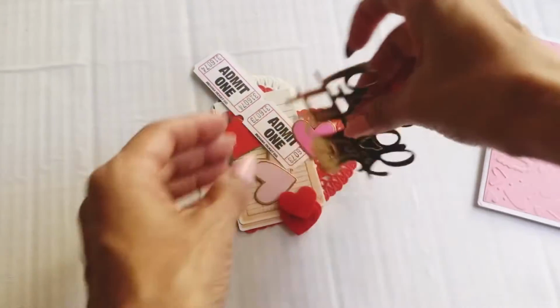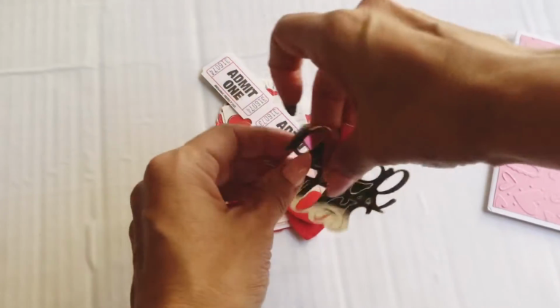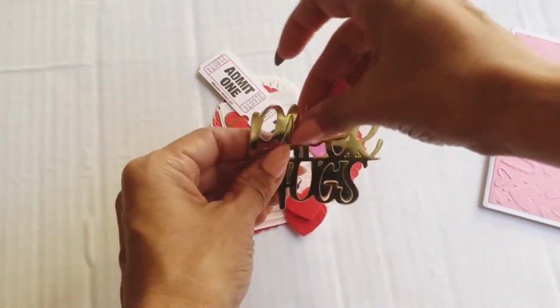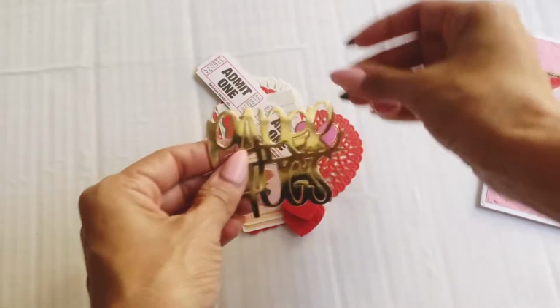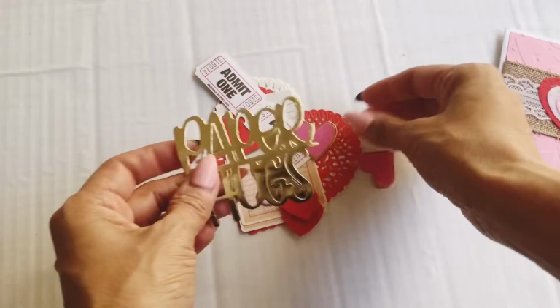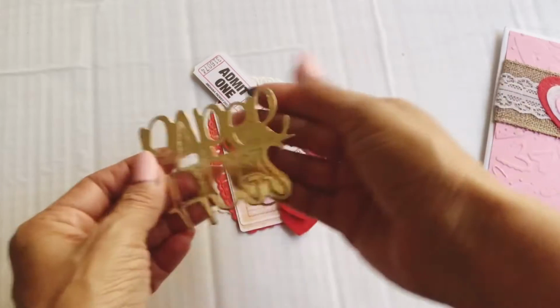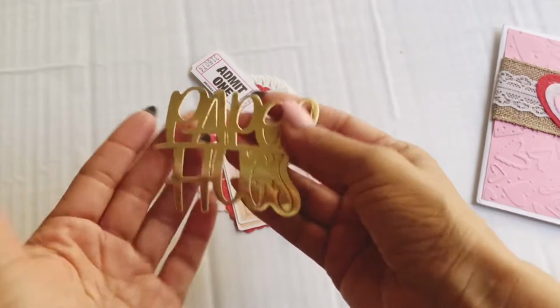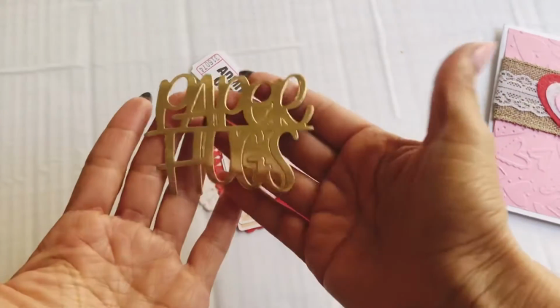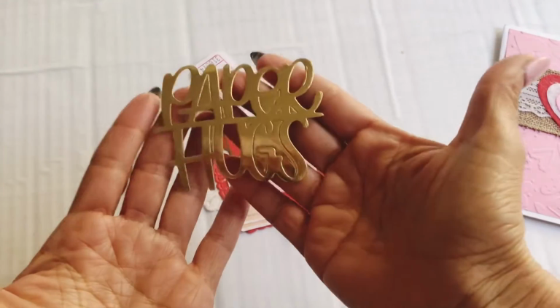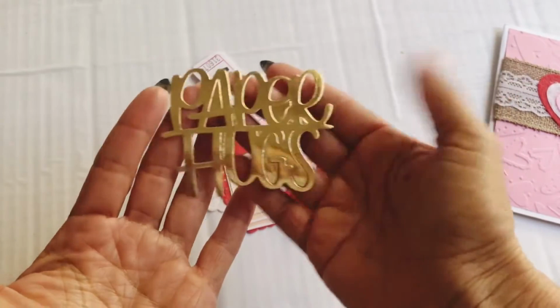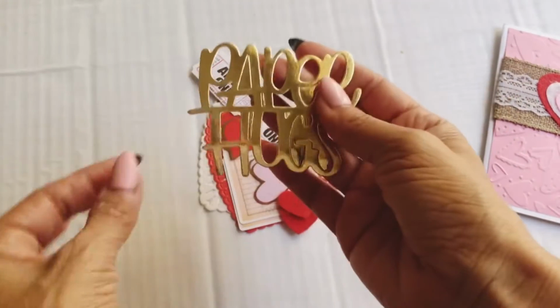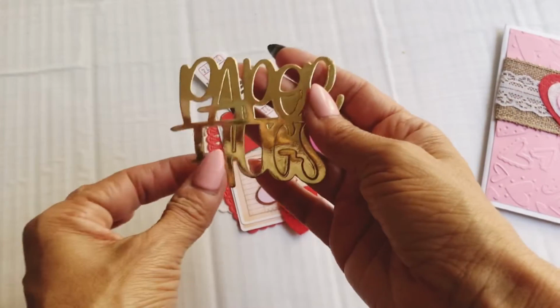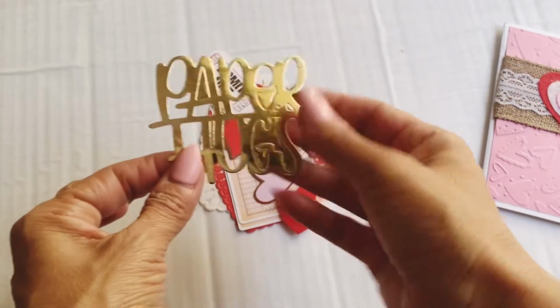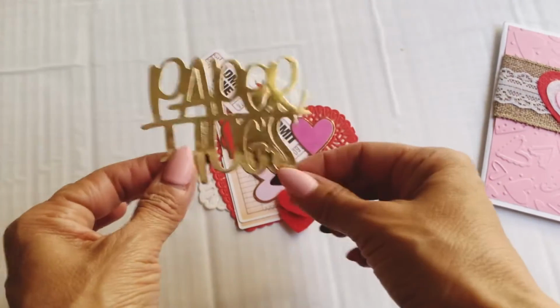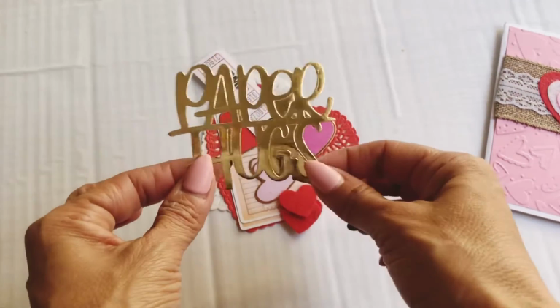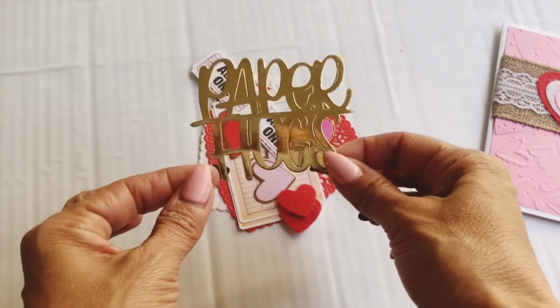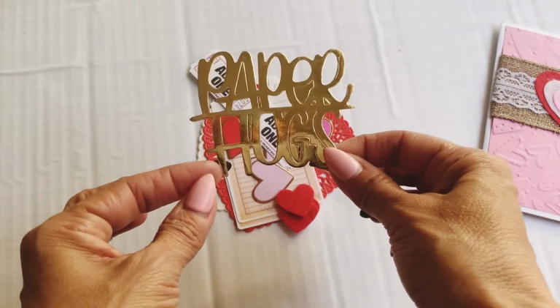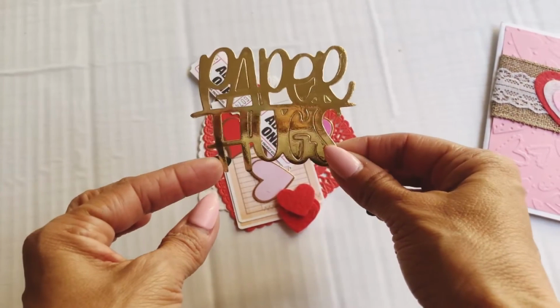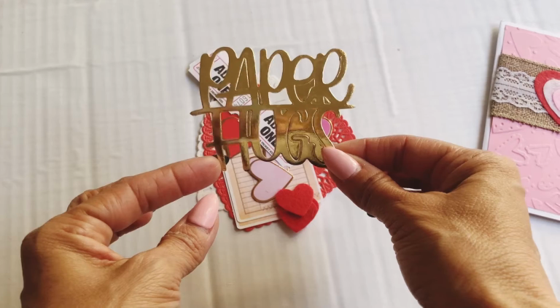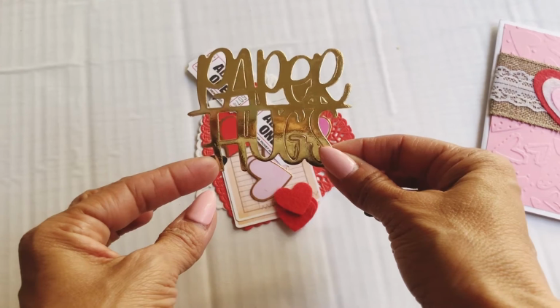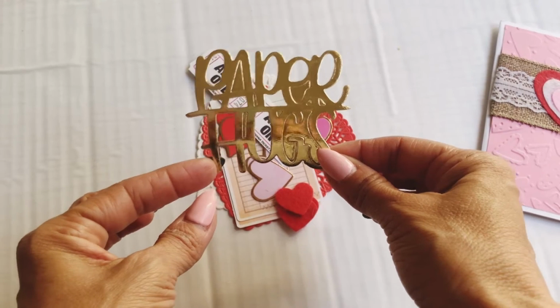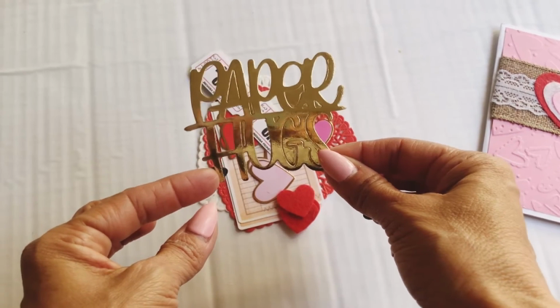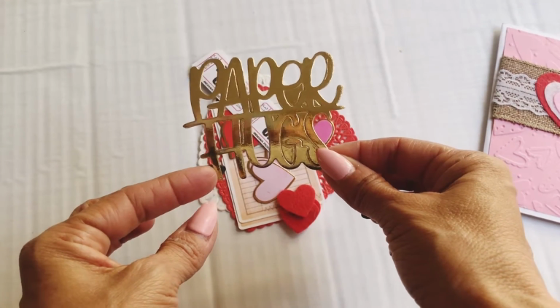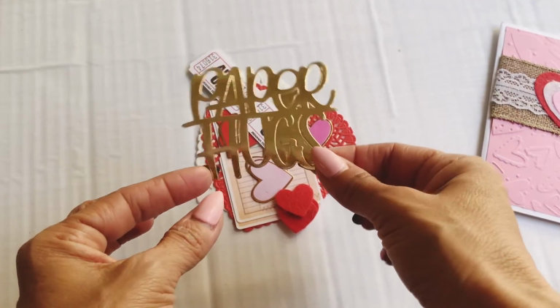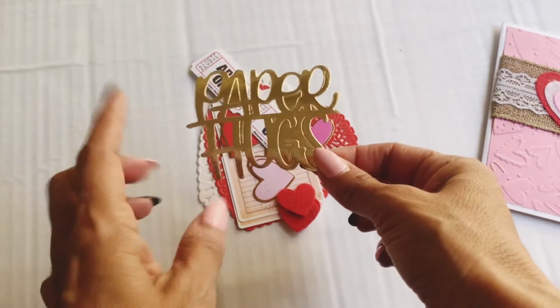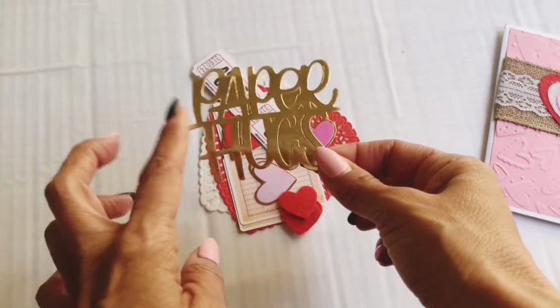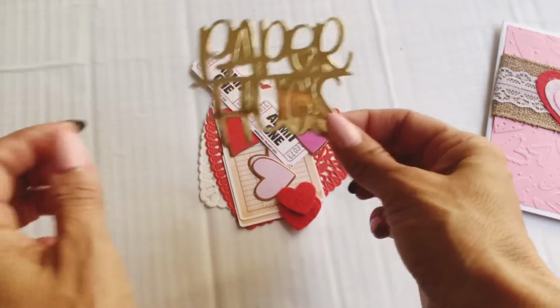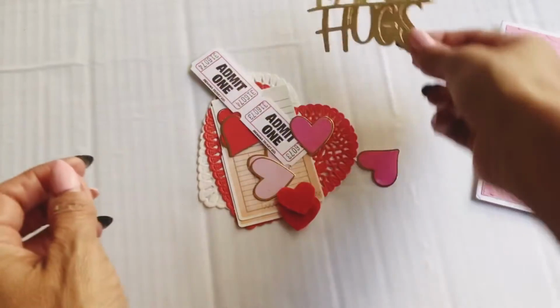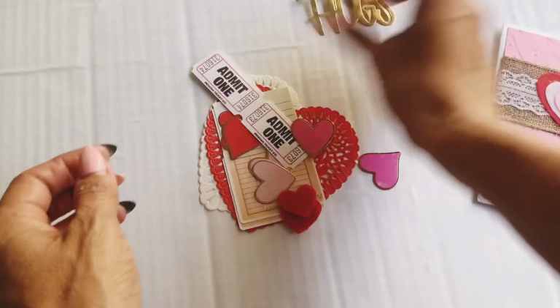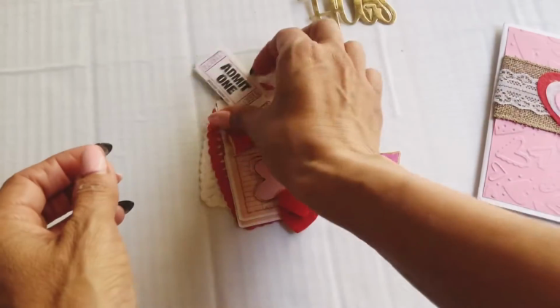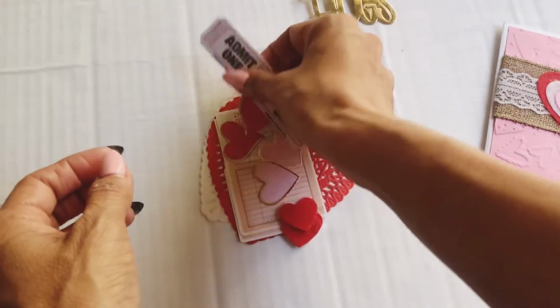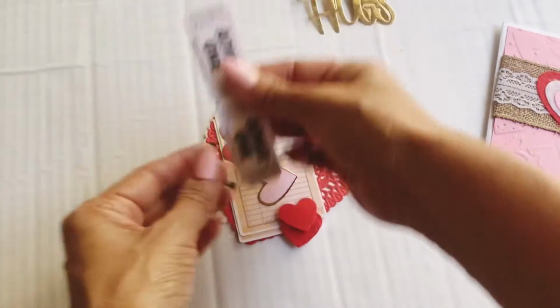Super sweet of you. So look at this cute sentiment — it says 'paper hugs.' I am keeping this one for me. You need to let me know, girly, where you got this die. It's so cute. I'm going to actually make myself something.